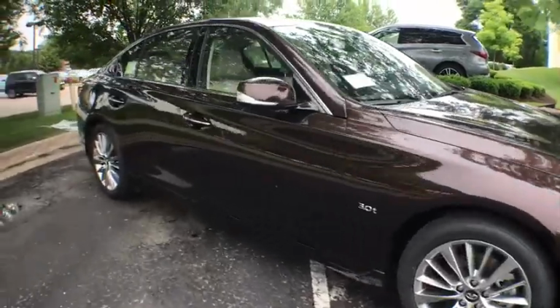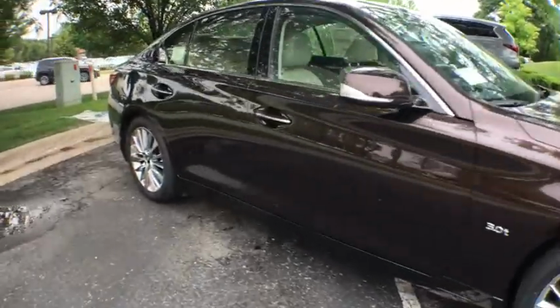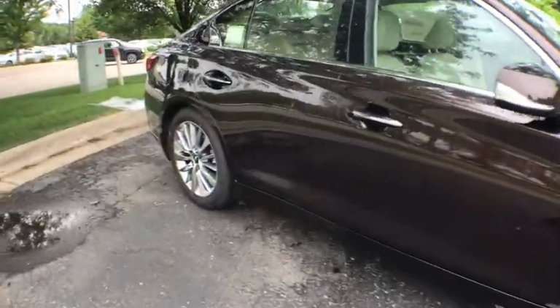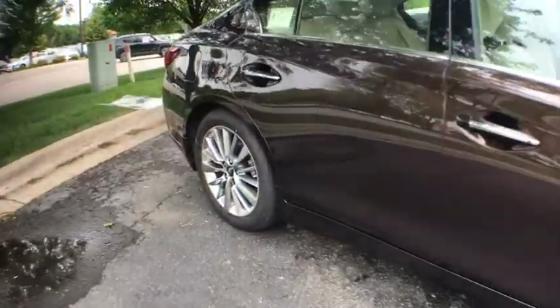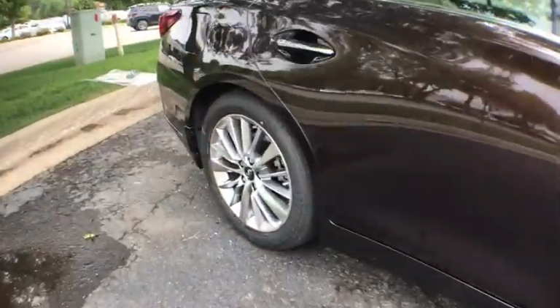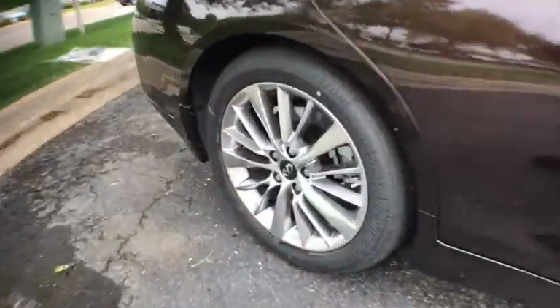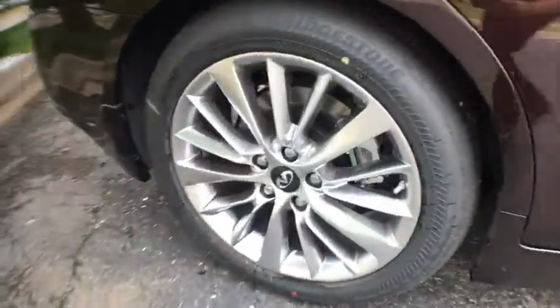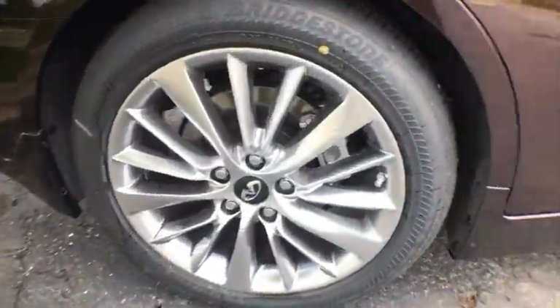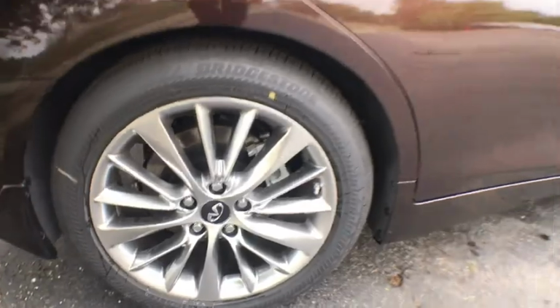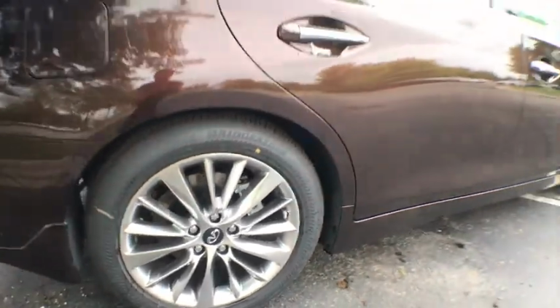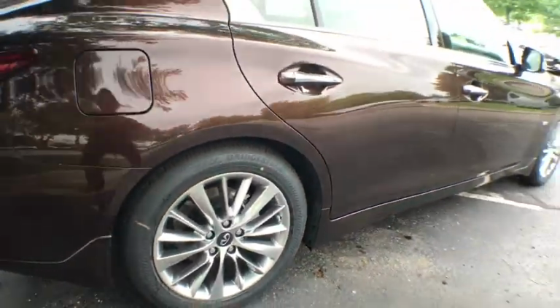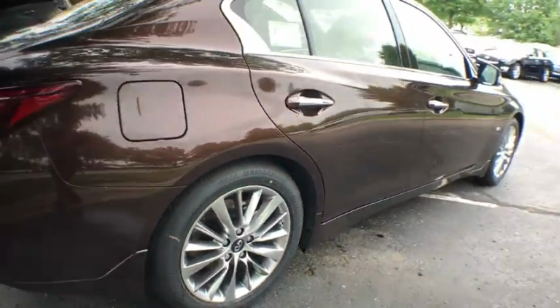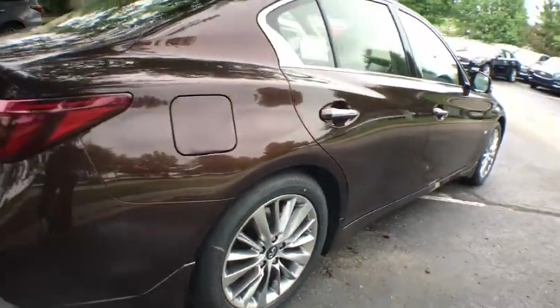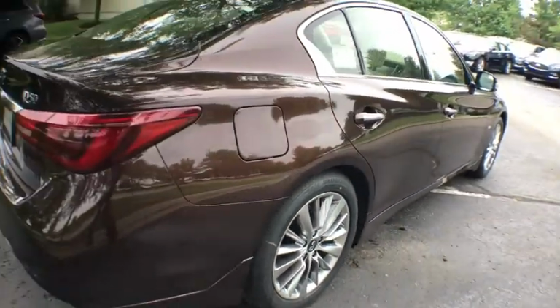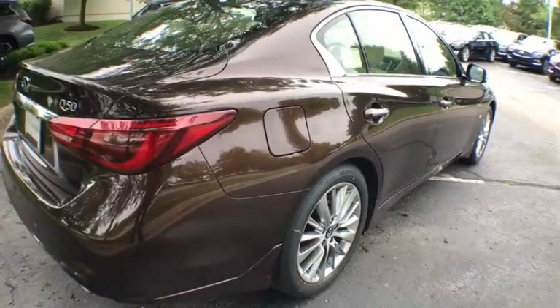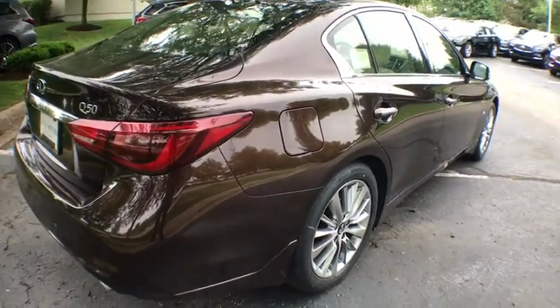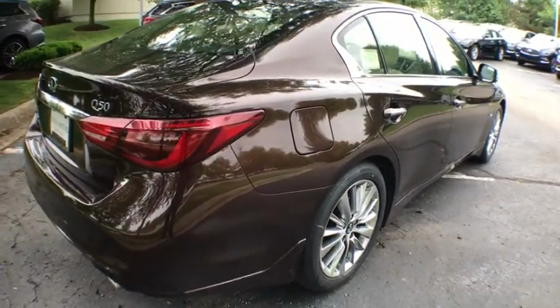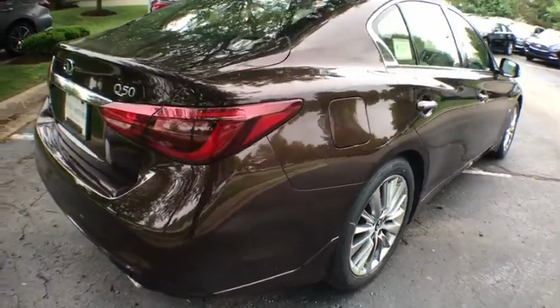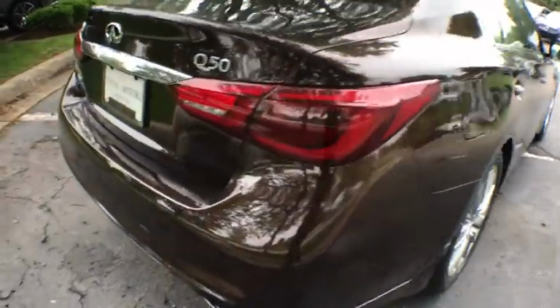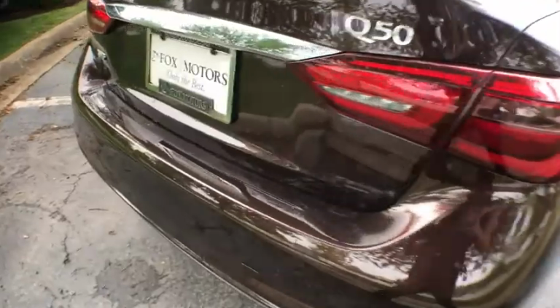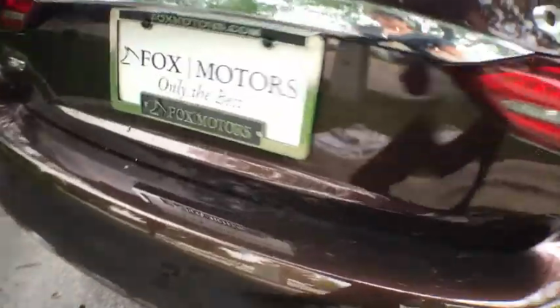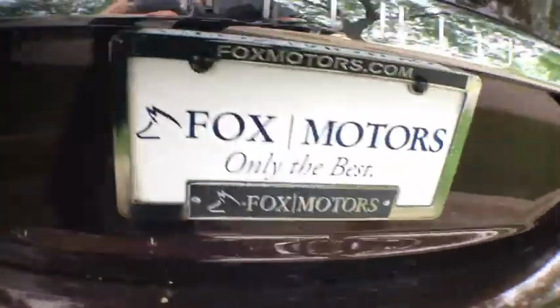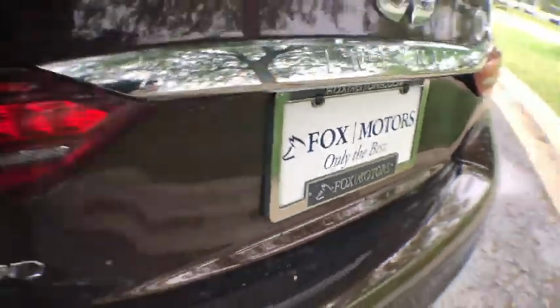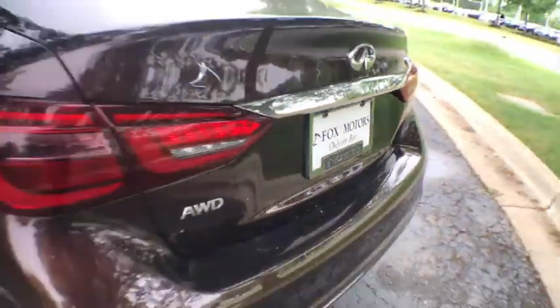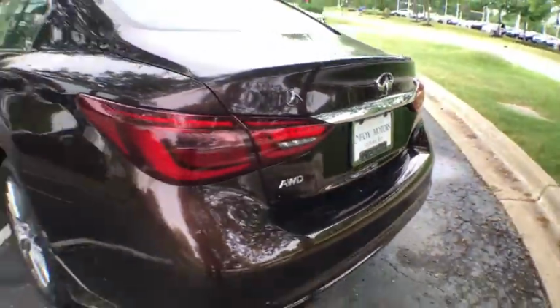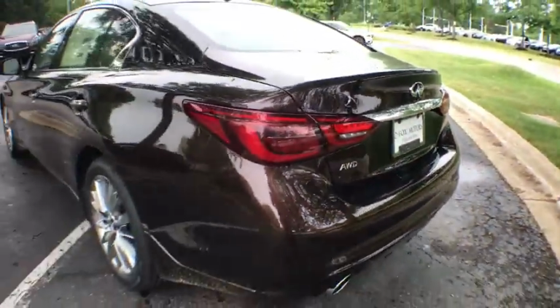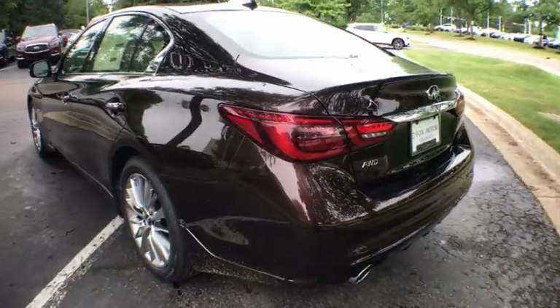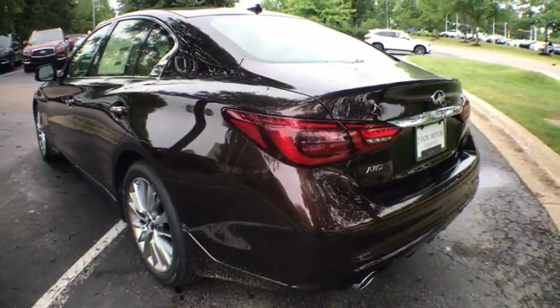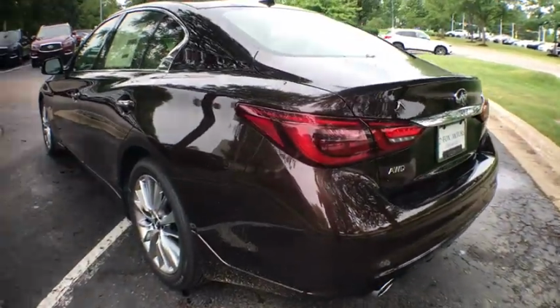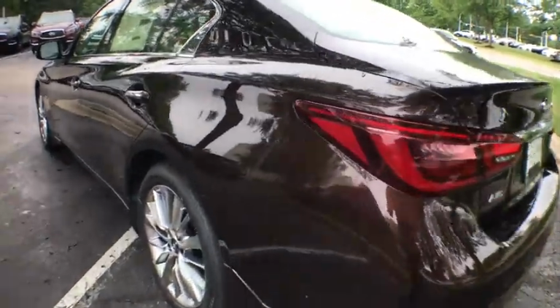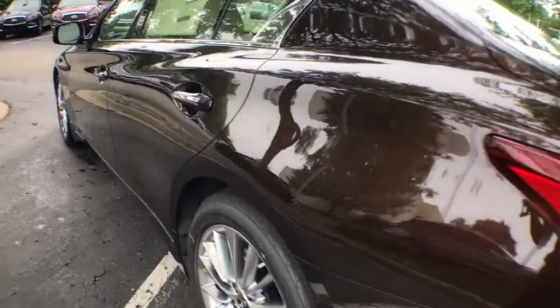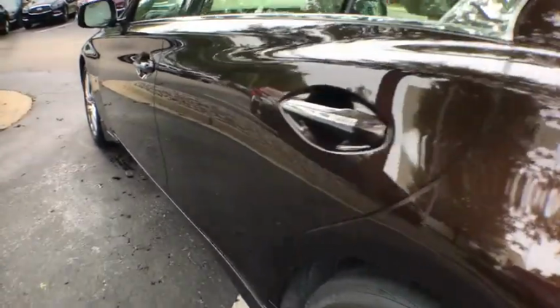The breathtaking performance of Infiniti's Q50 engine leaves nothing to be desired. The engine block is crafted out of aluminum alloy to help reduce weight and increase responsiveness, giving you incredible power and a truly thrilling drive.